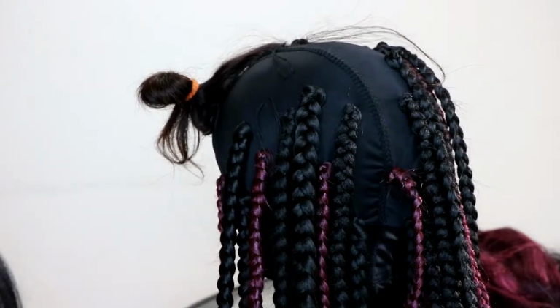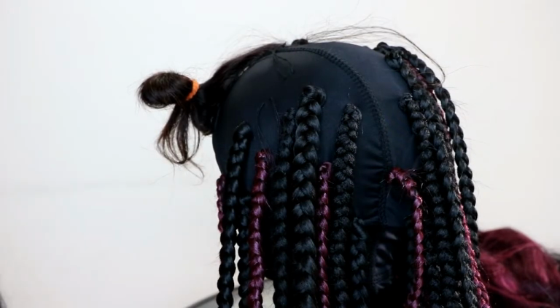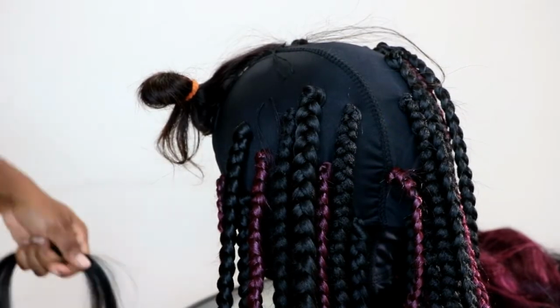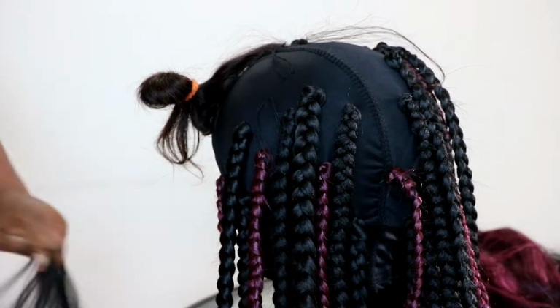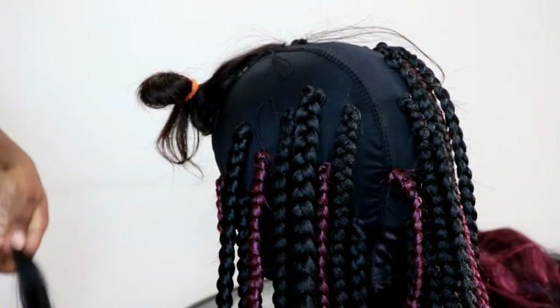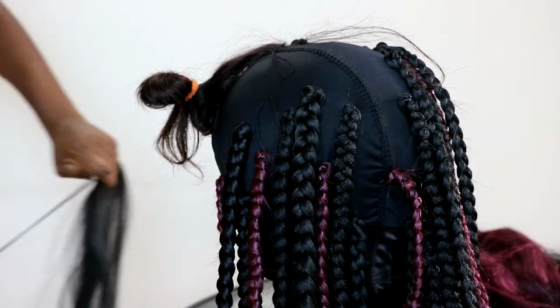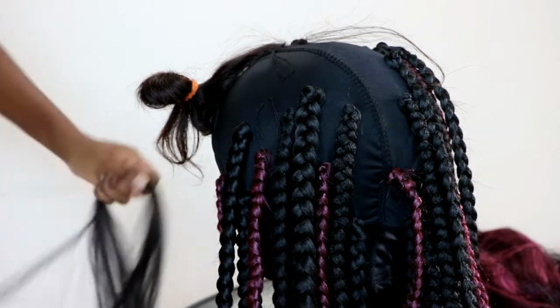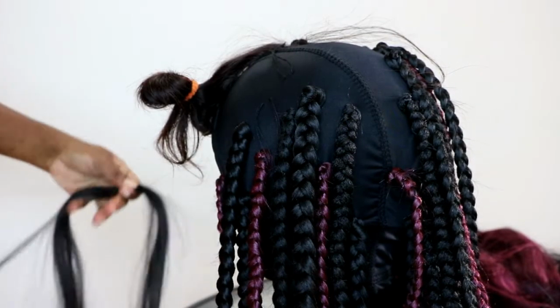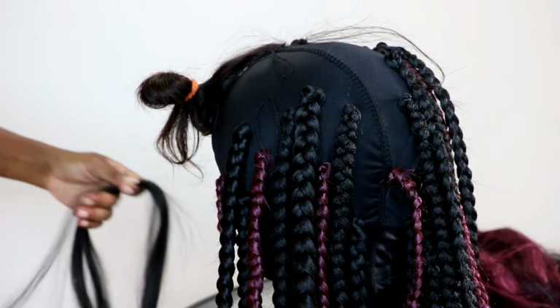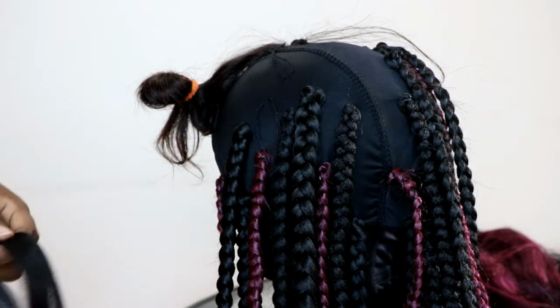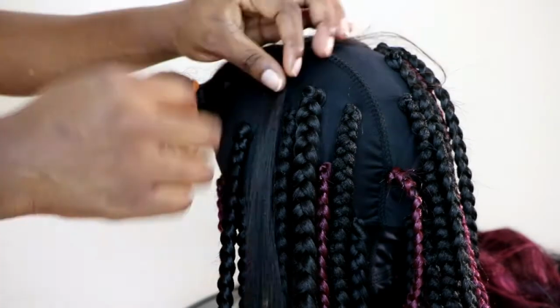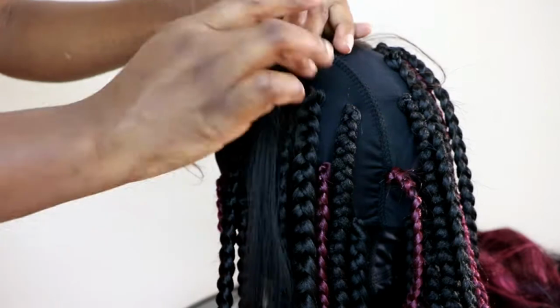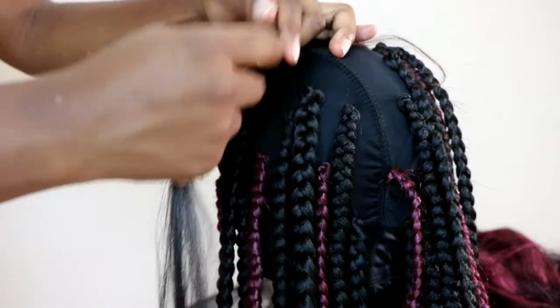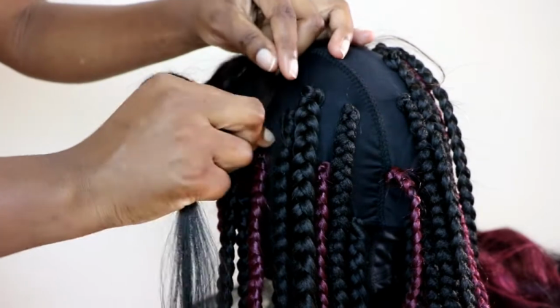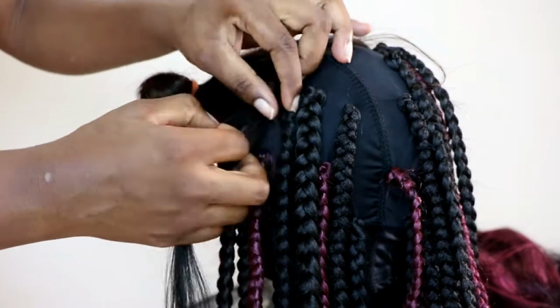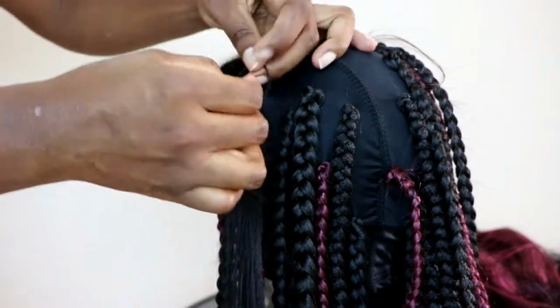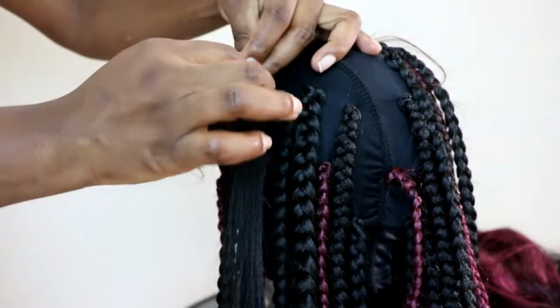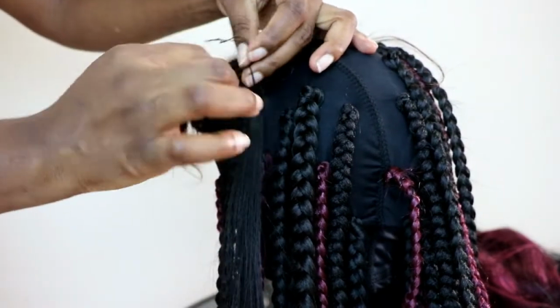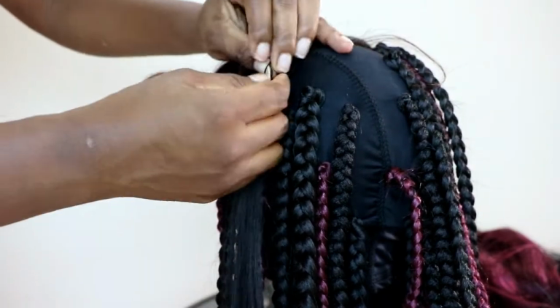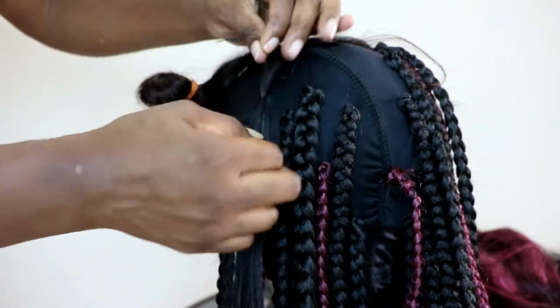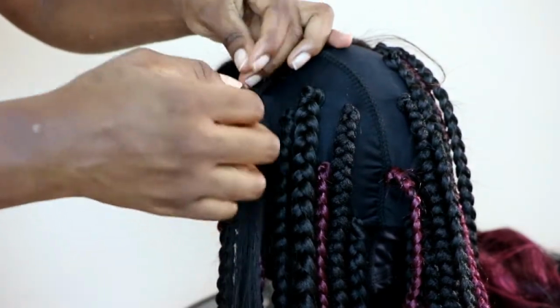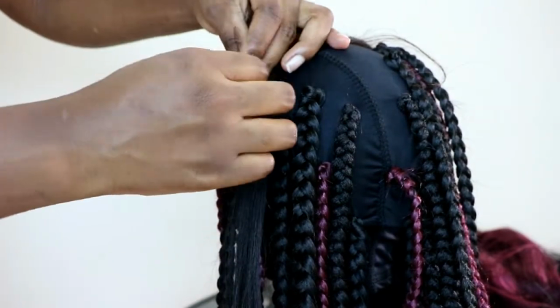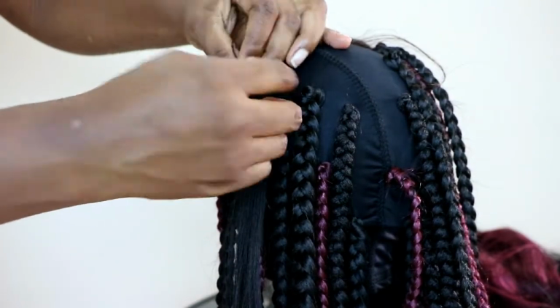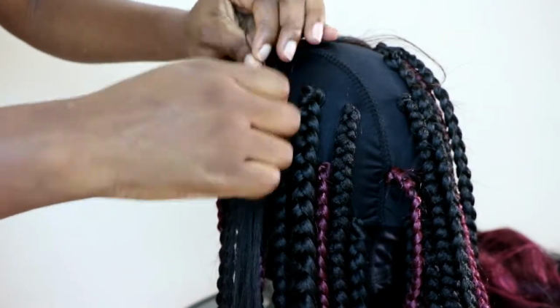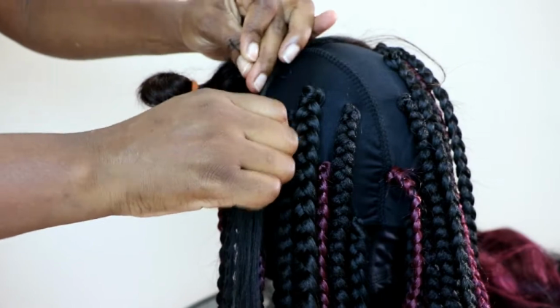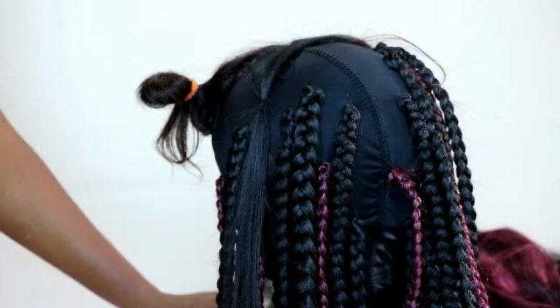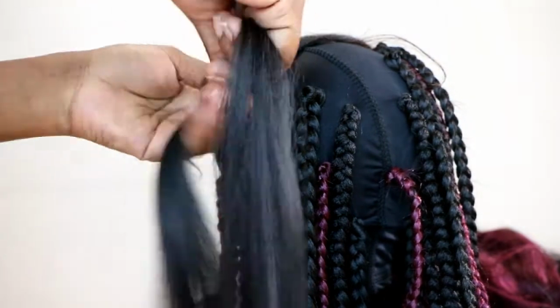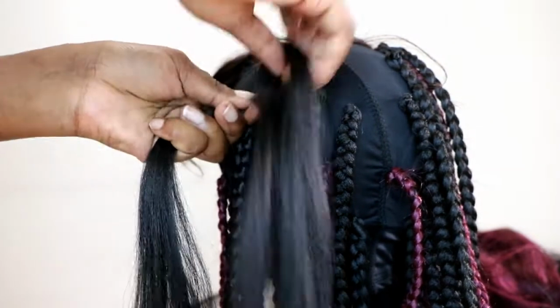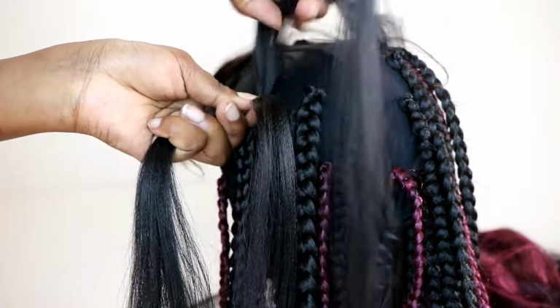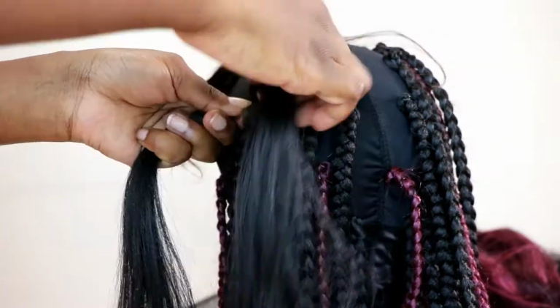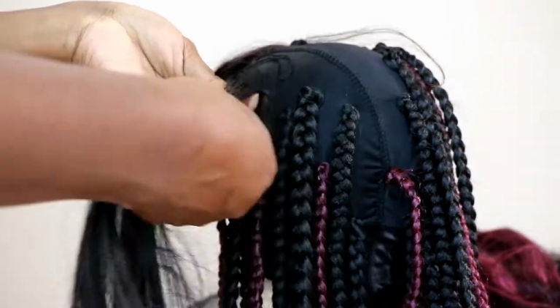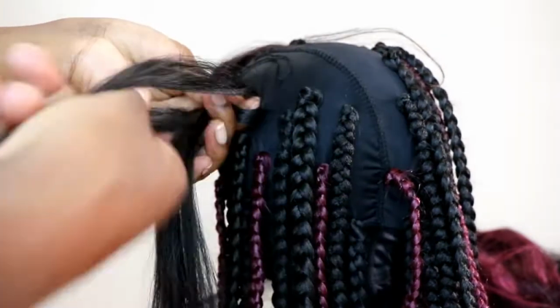For this wig I used four packets of hair — three black and one maroon, I think it's called H1. I cut it into five pieces and it was still long enough to go past my breastbone.